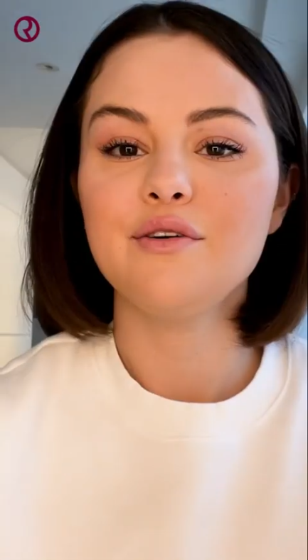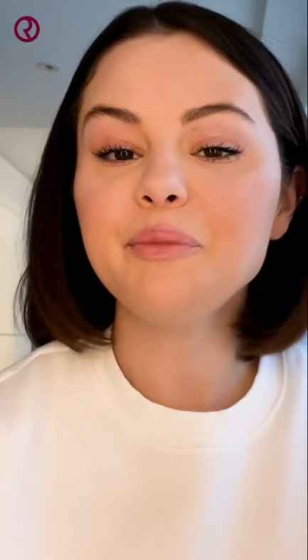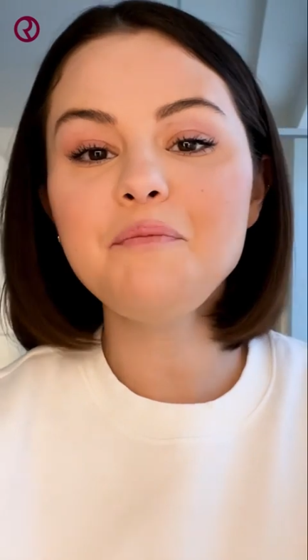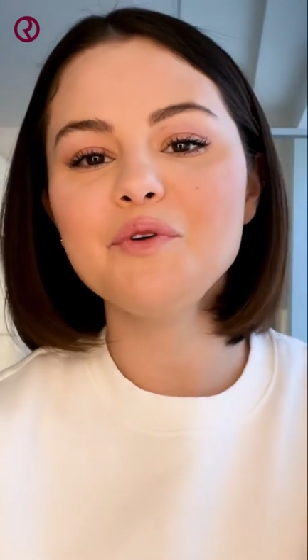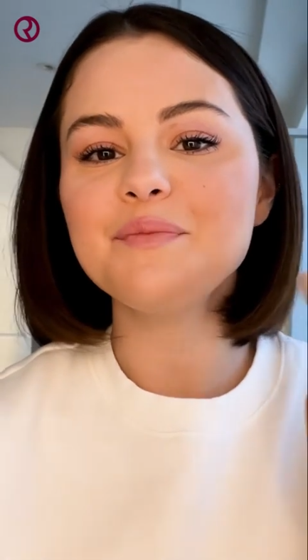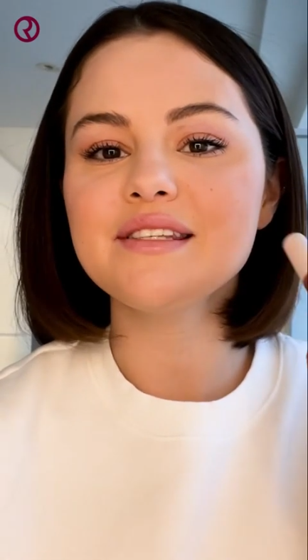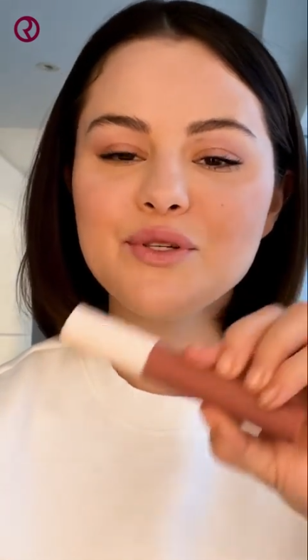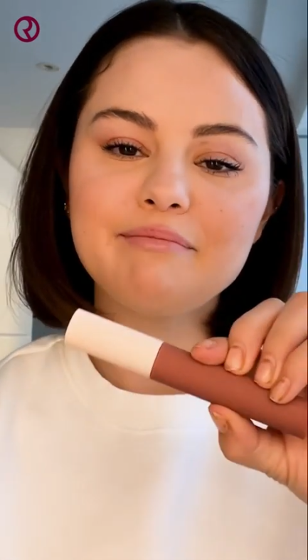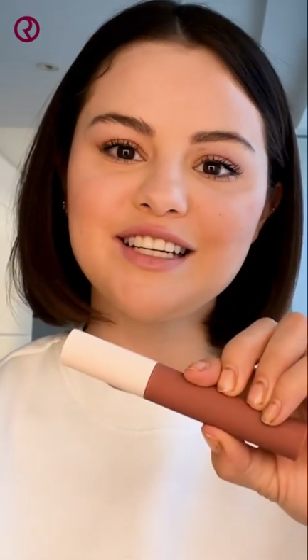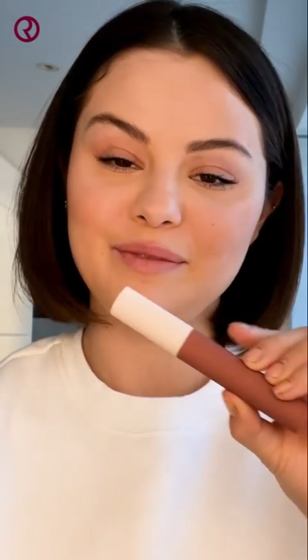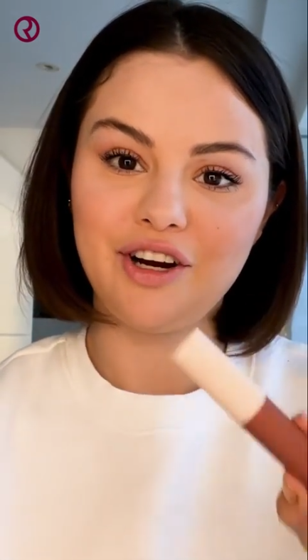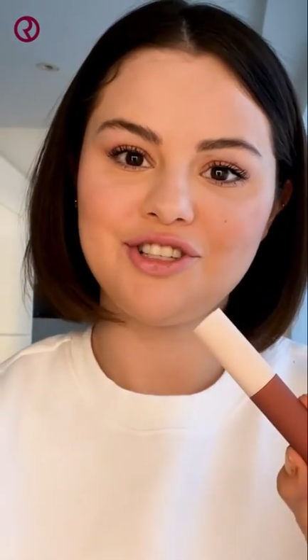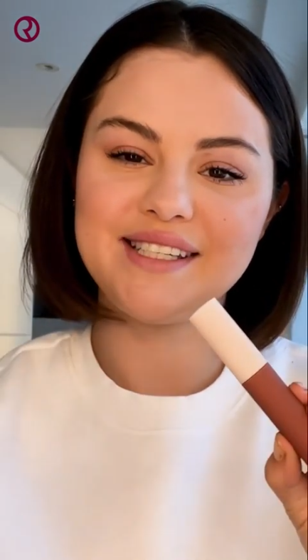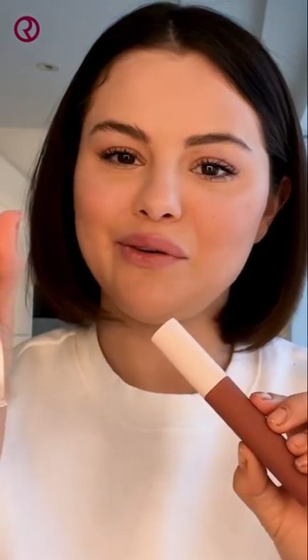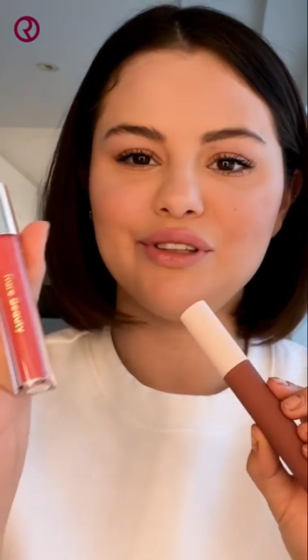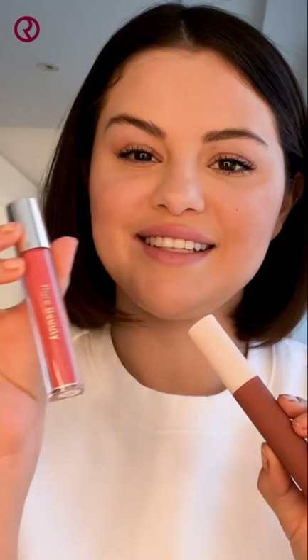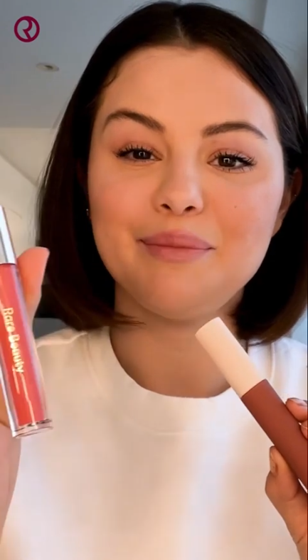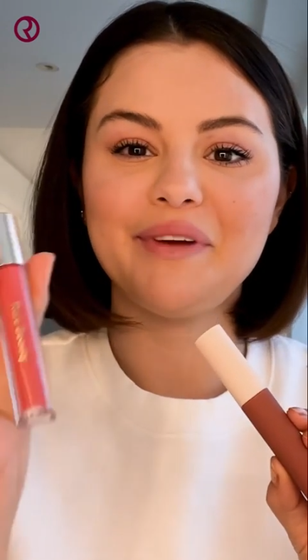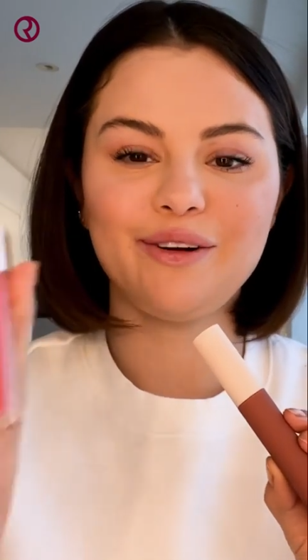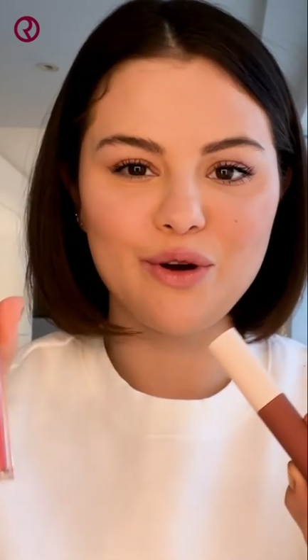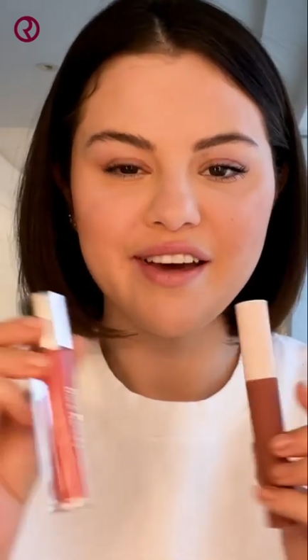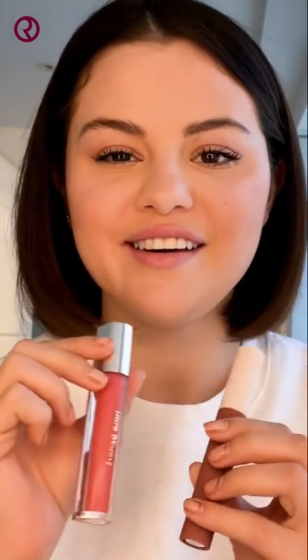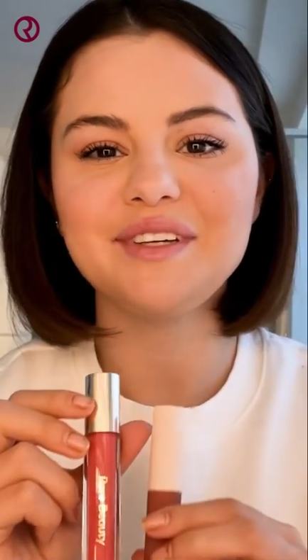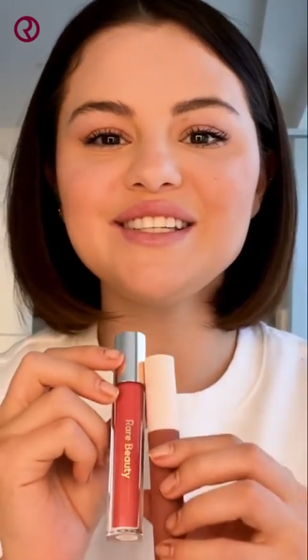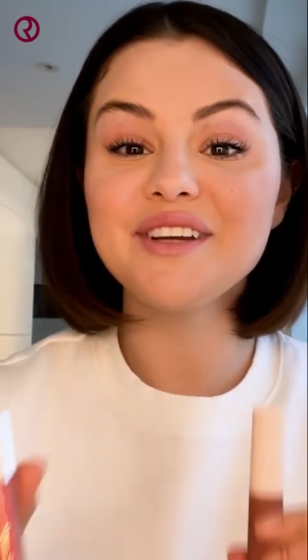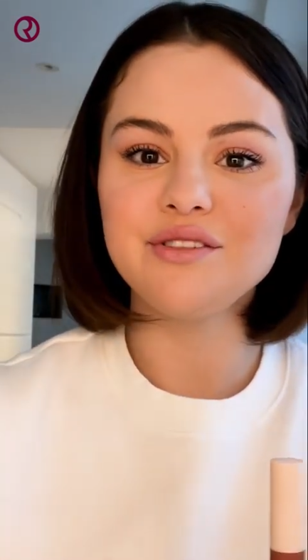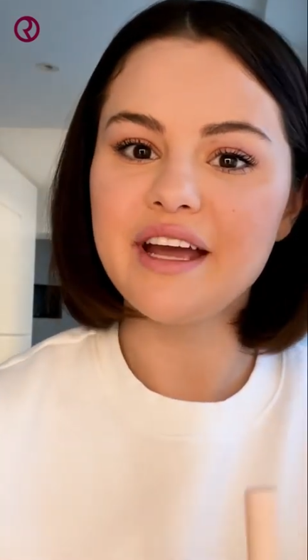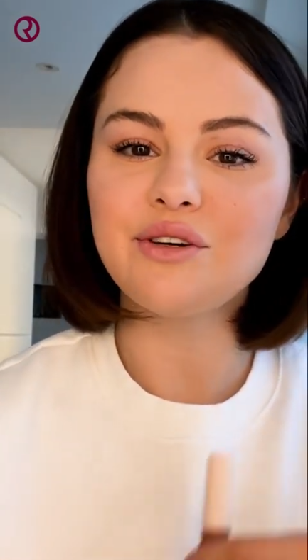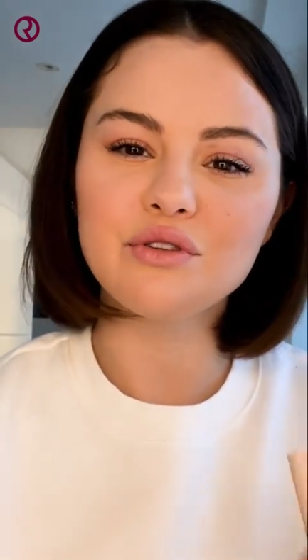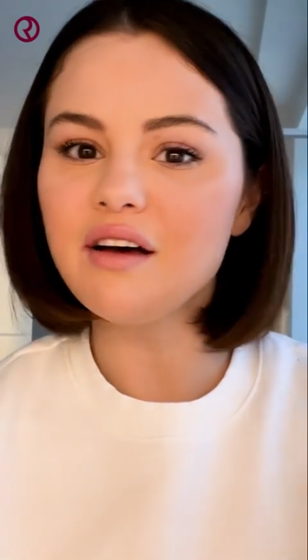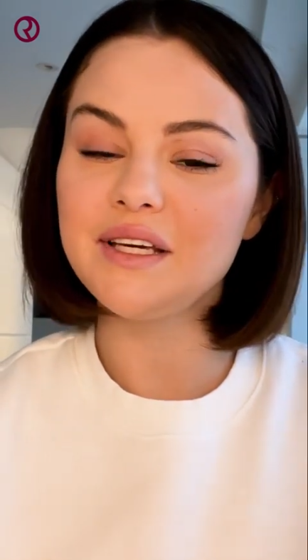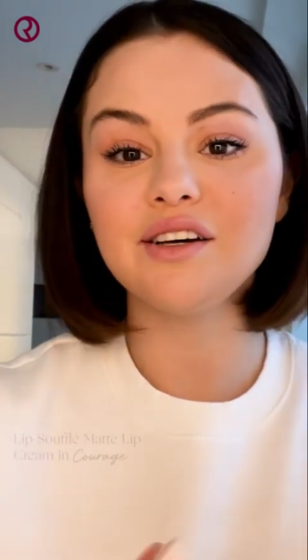For my lip, I'm going to mix Lip Souffle Matte Lip Cream in Encourage and Stay Vulnerable Glossy Lip Balm in Nearly Rose. I love mixing these two together to create a neutral glossy pink look.